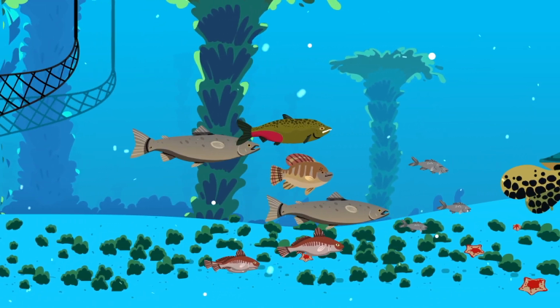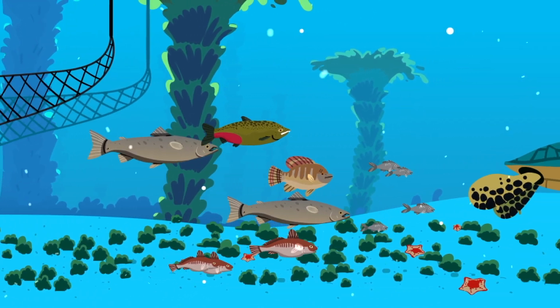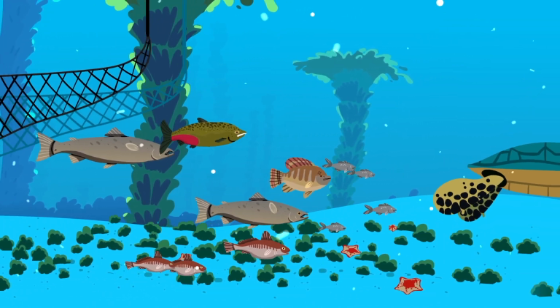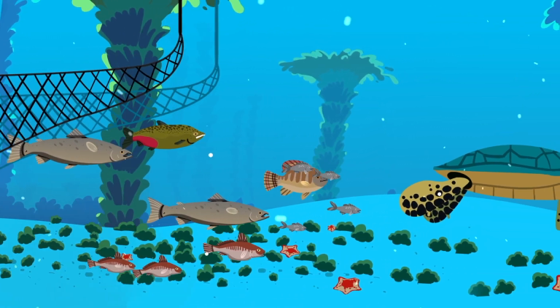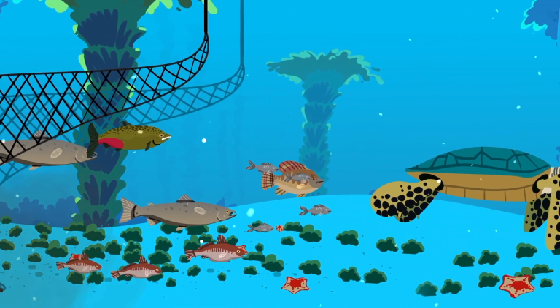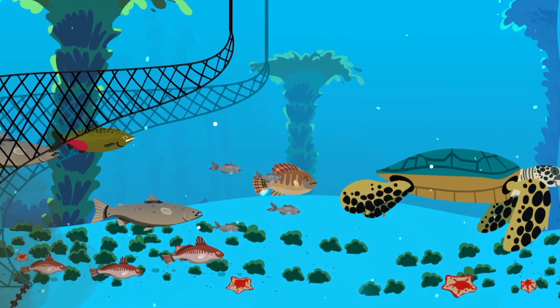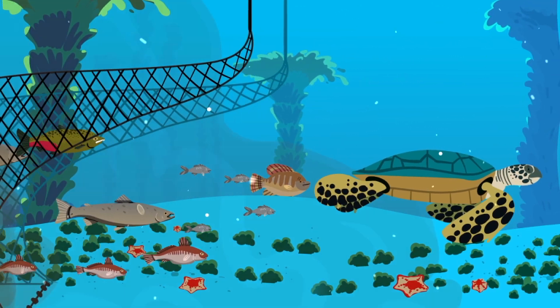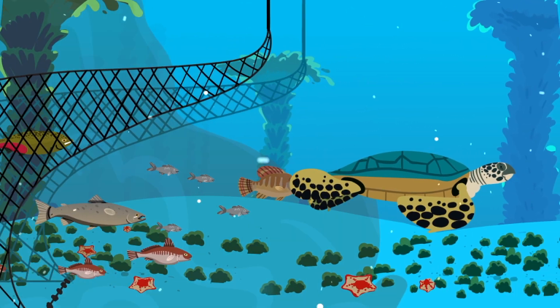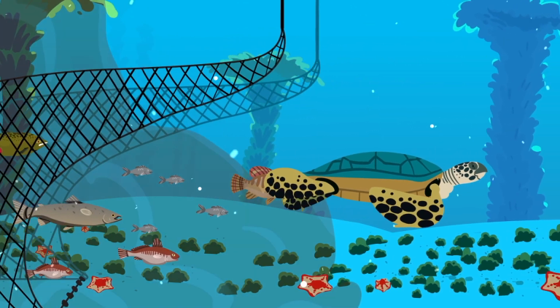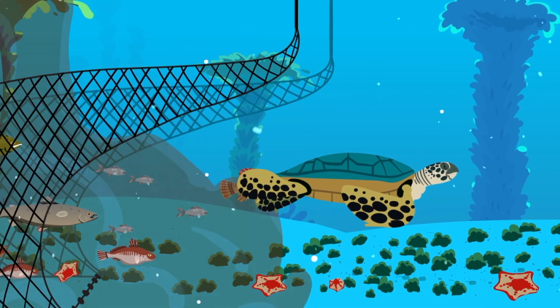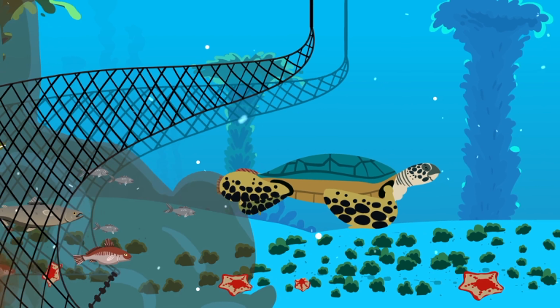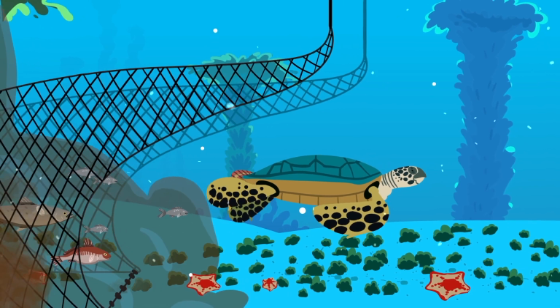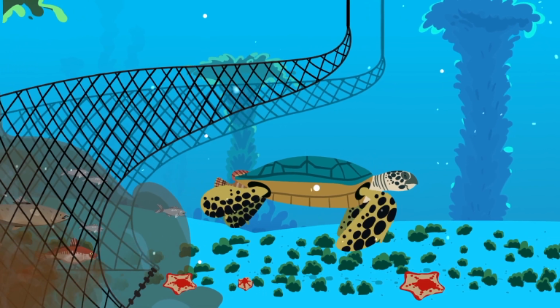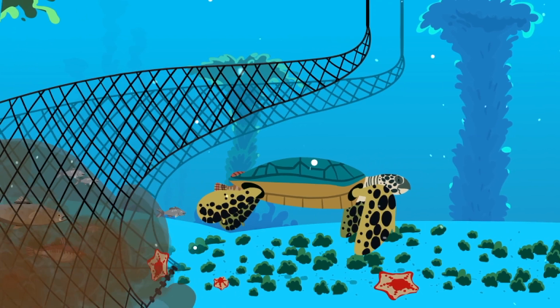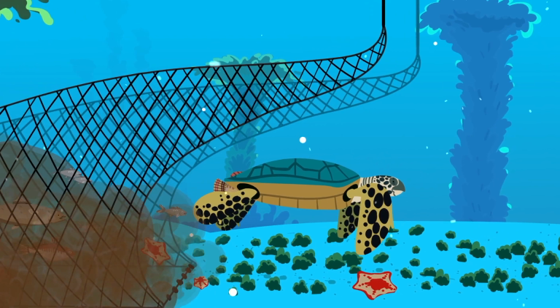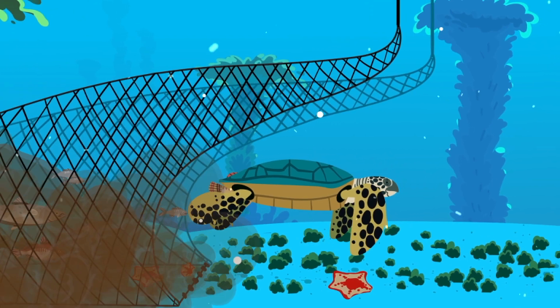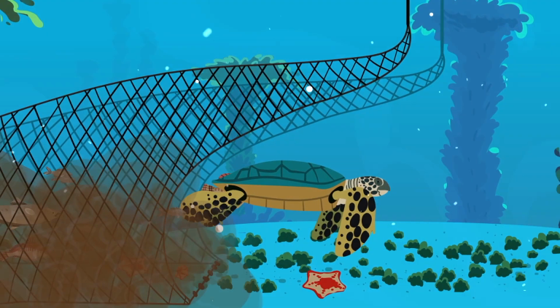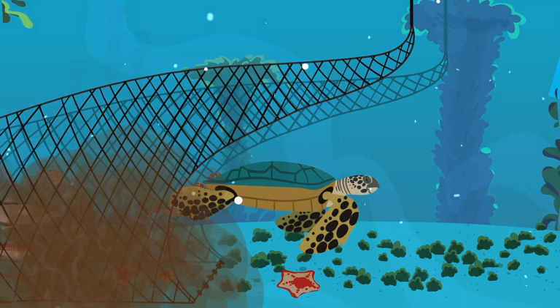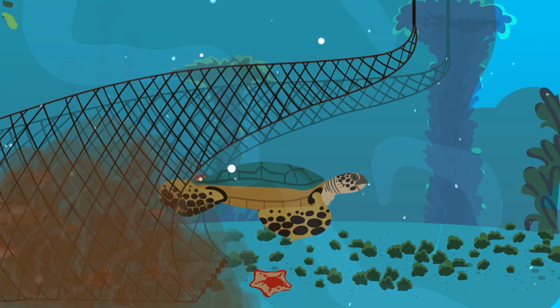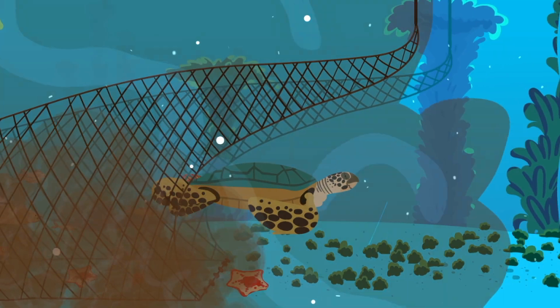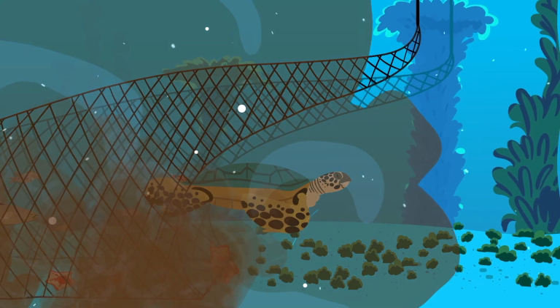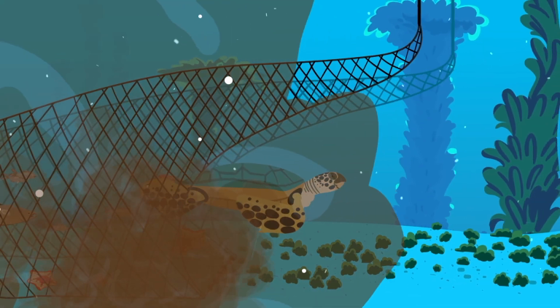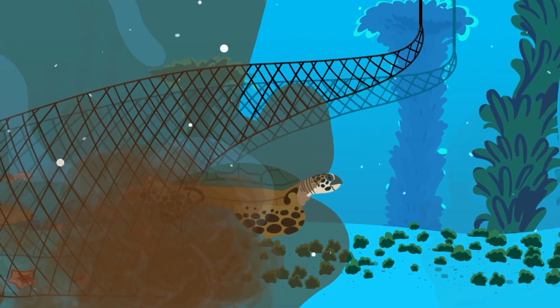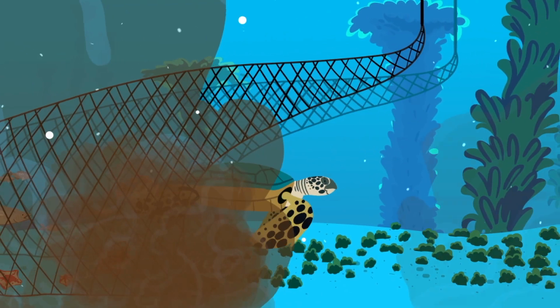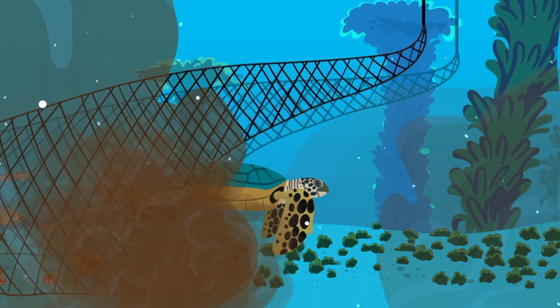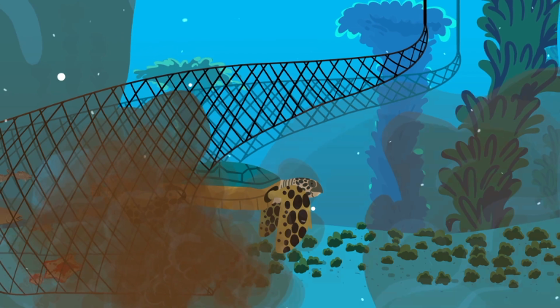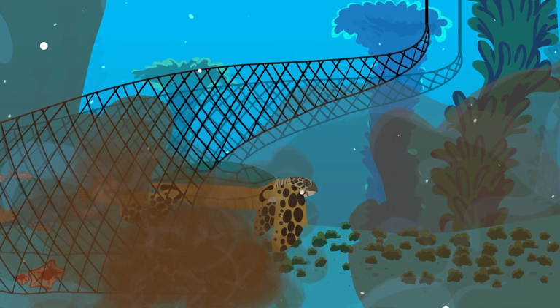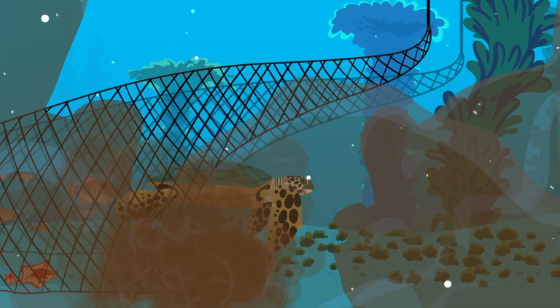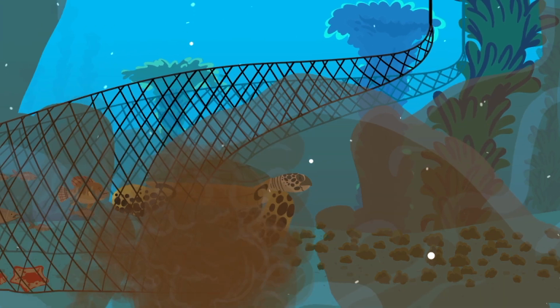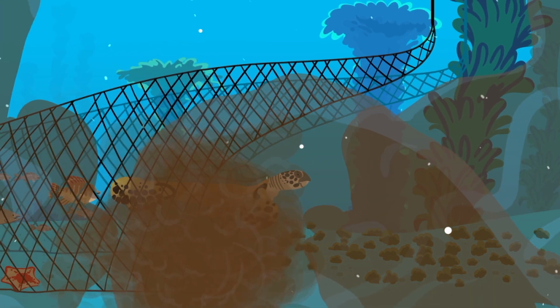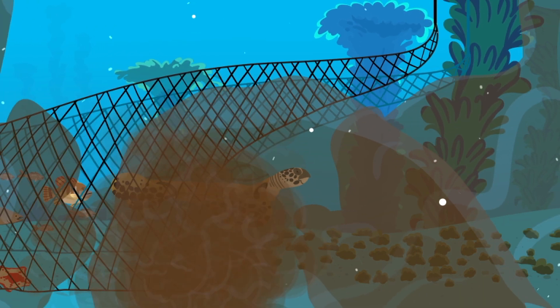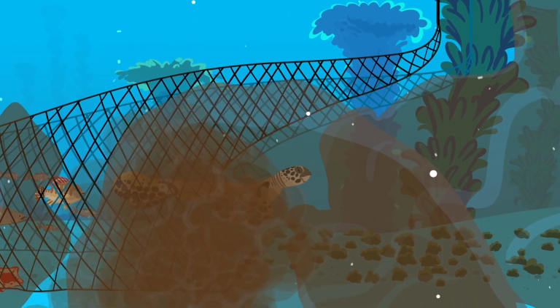Some boats drive fishing gear across the seafloor, damaging sensitive habitats like corals, and others use nets and hooks and accidentally kill species like seabirds, seals, and turtles.